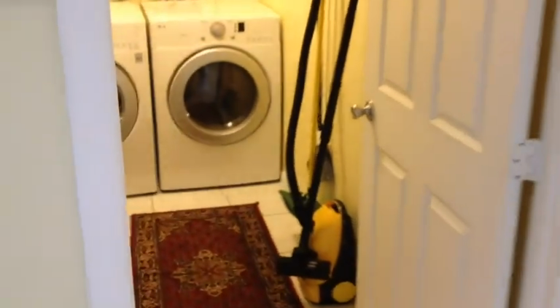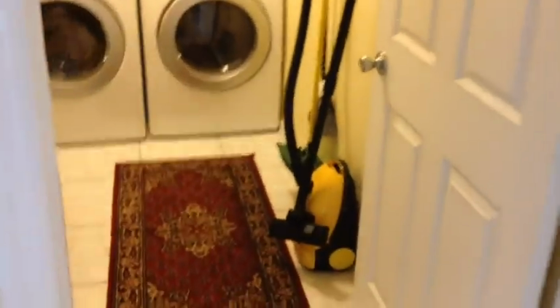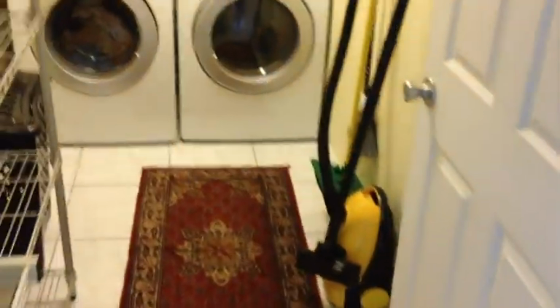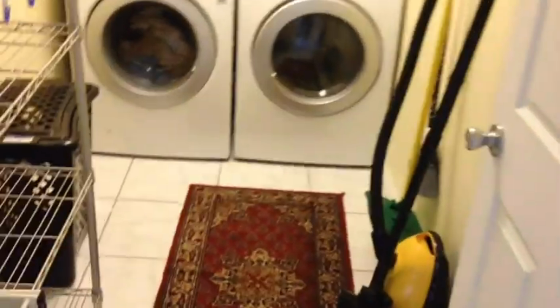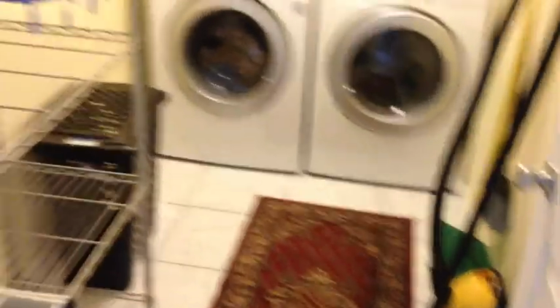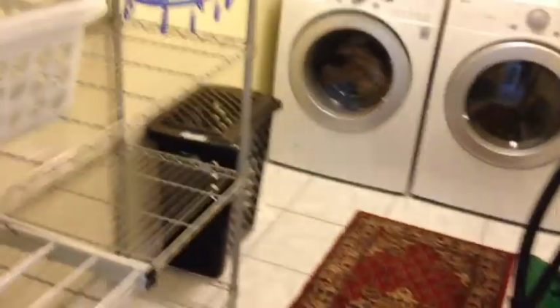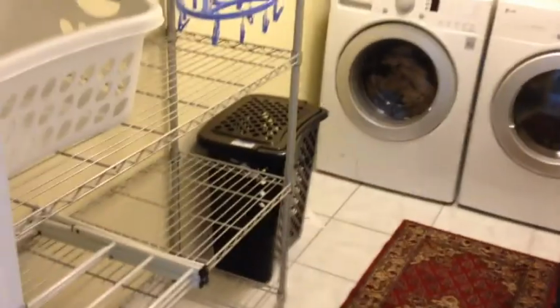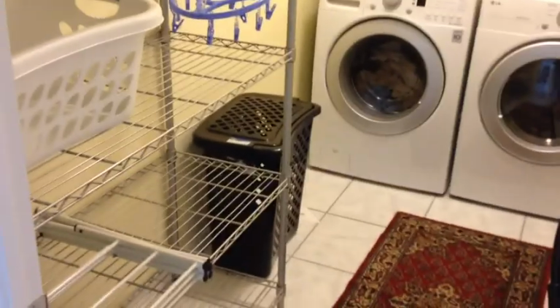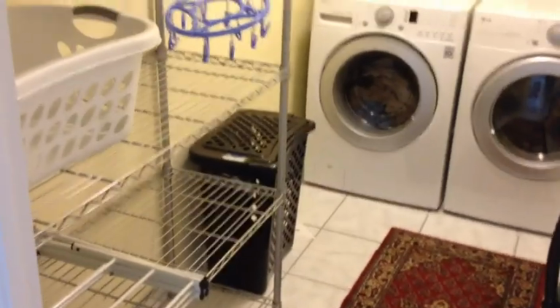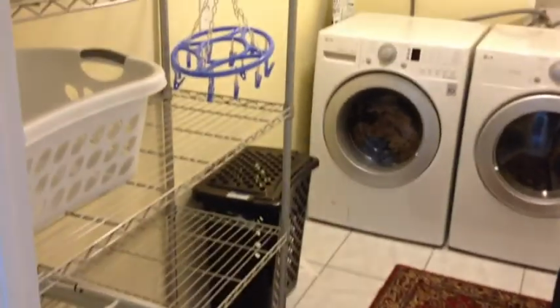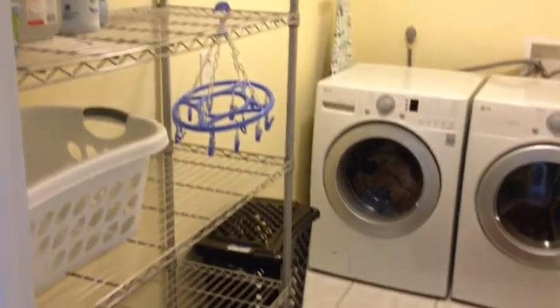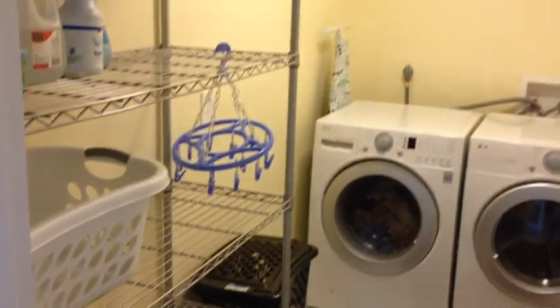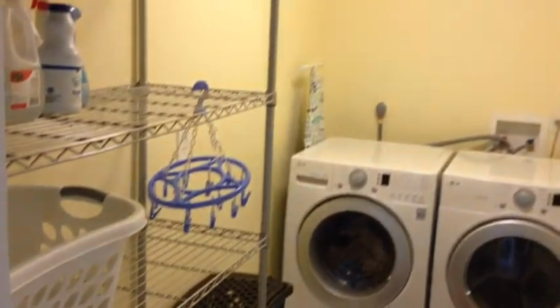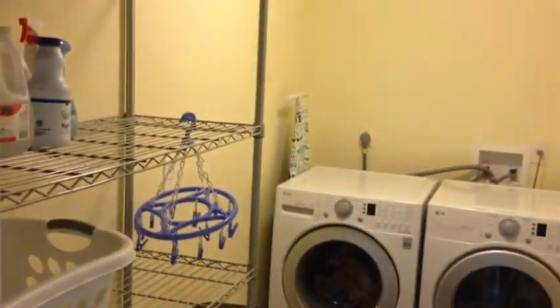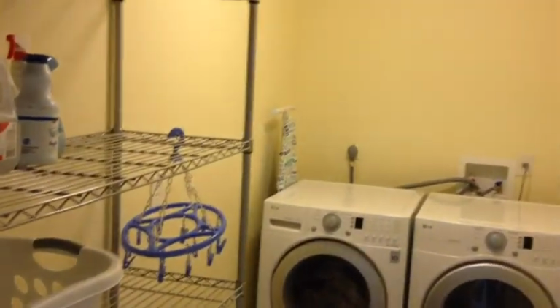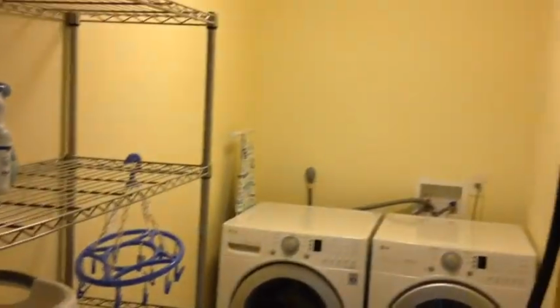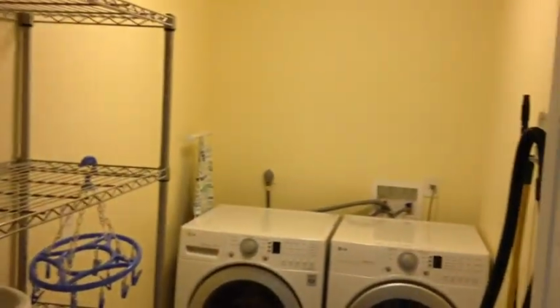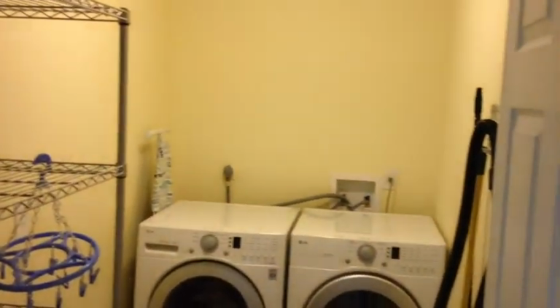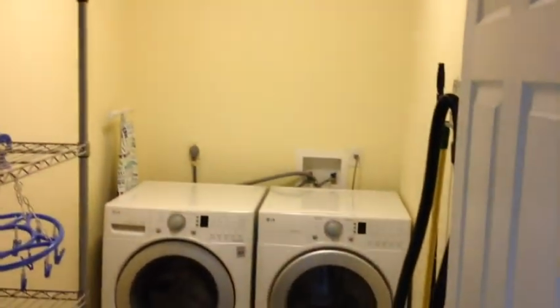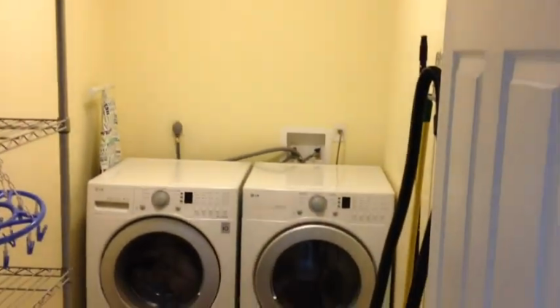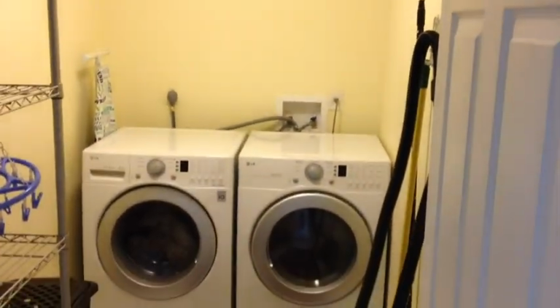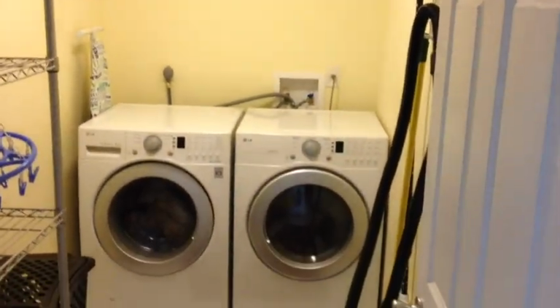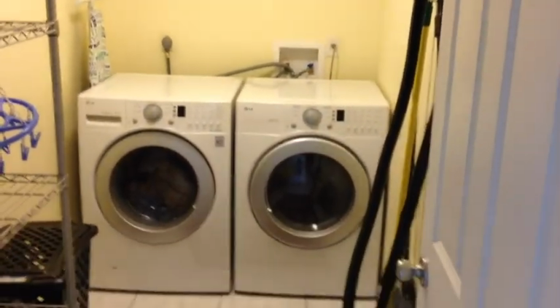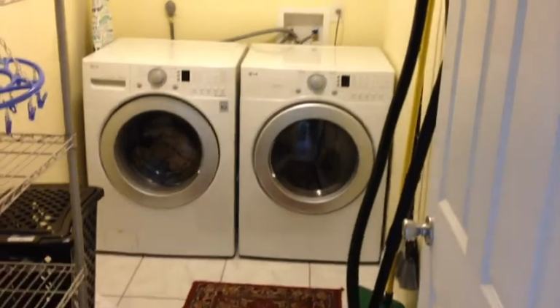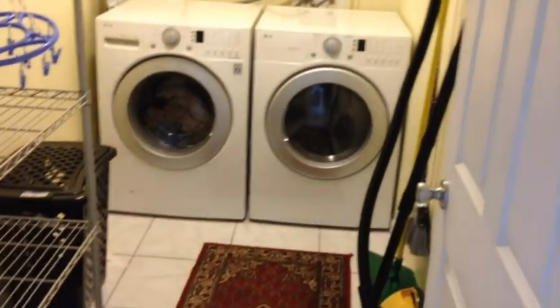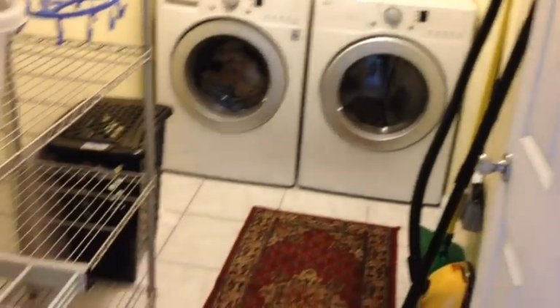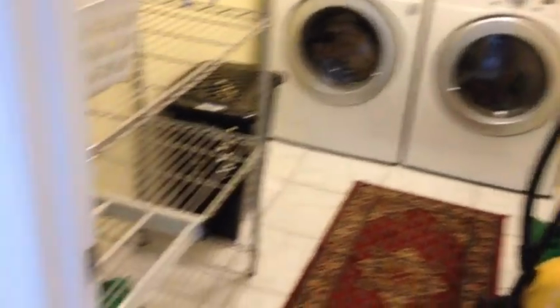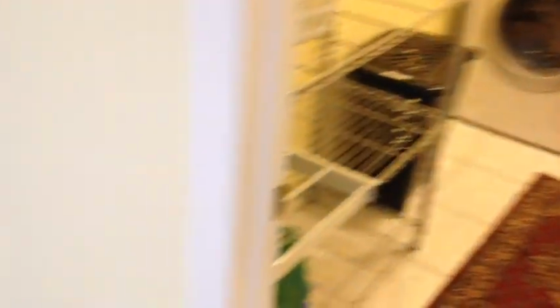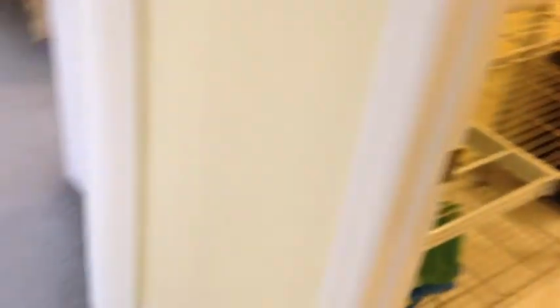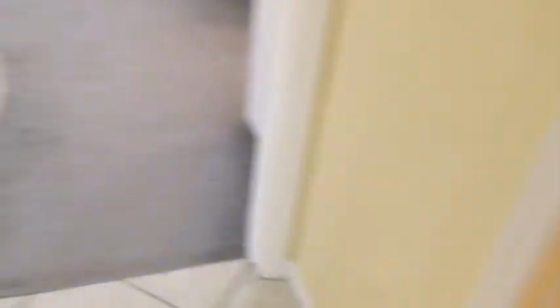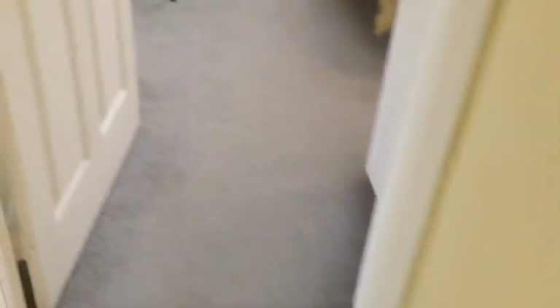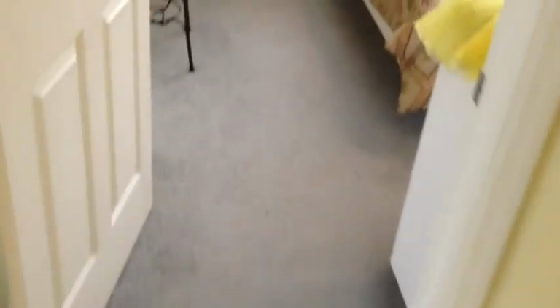Let's go across the living room and into the laundry area. This is inside the home and it is very large. We have nice side-by-side units — a washer and dryer.